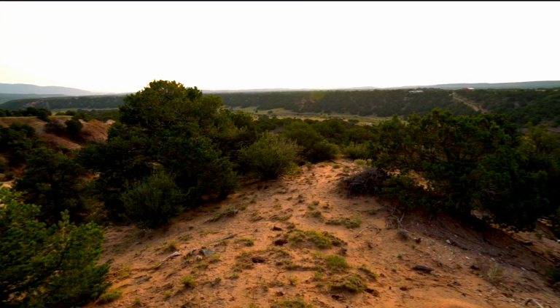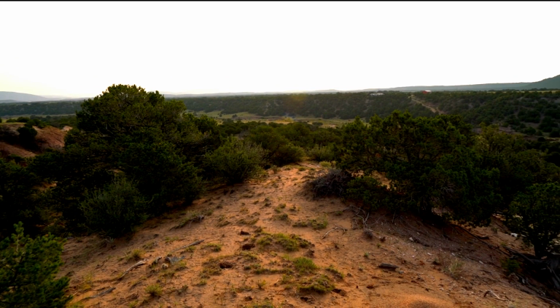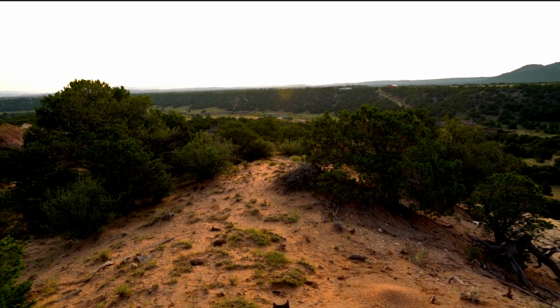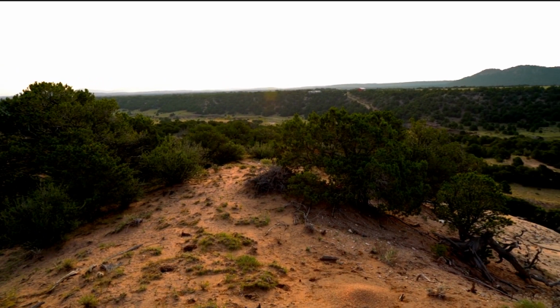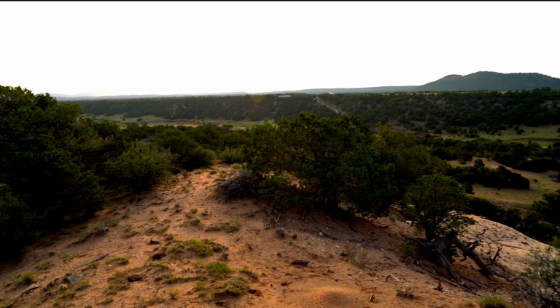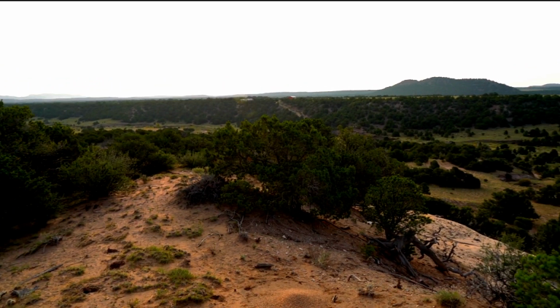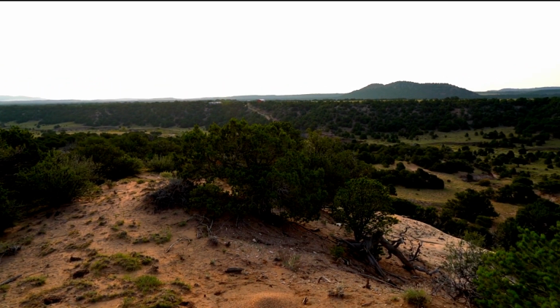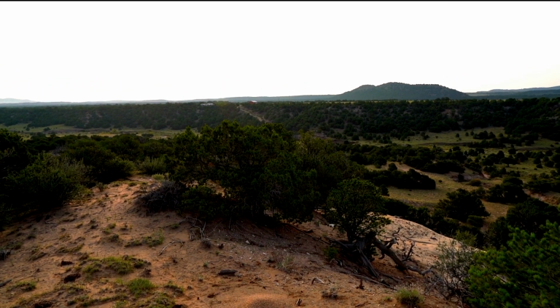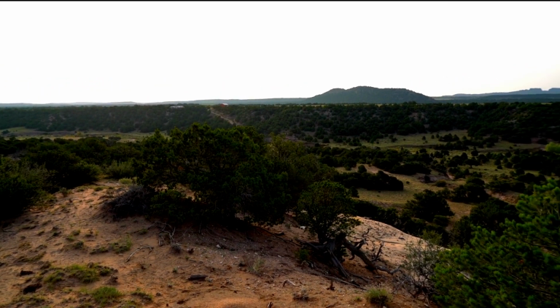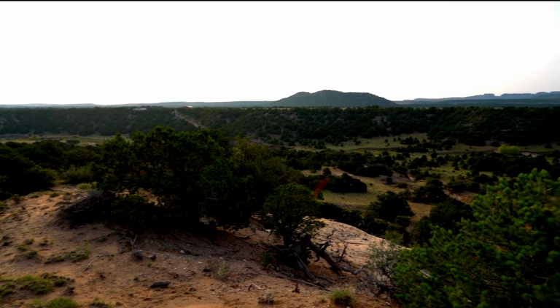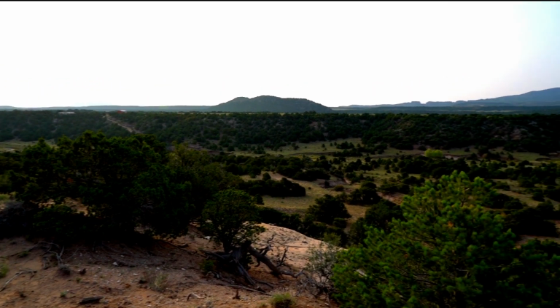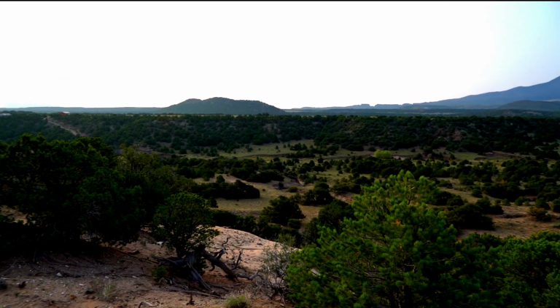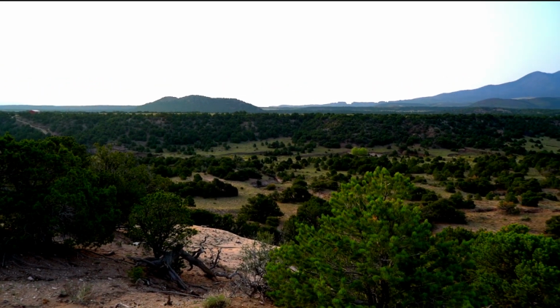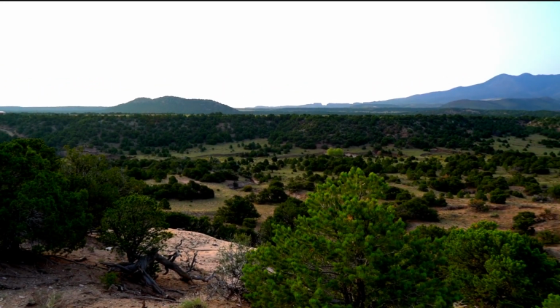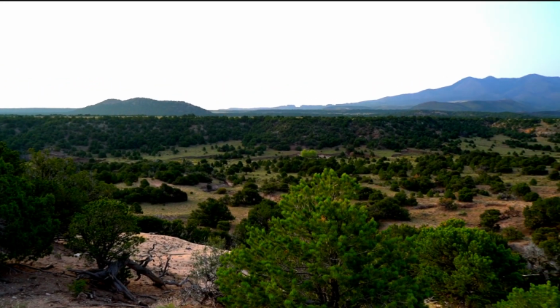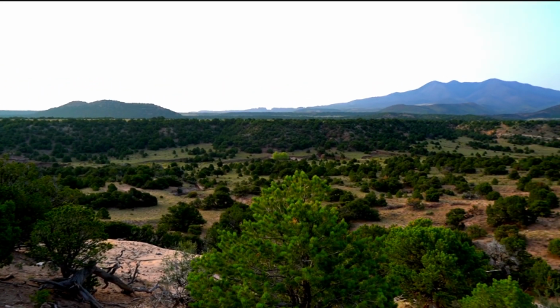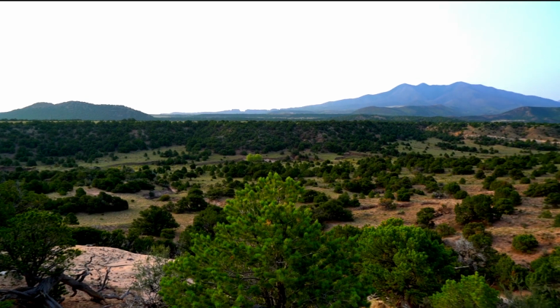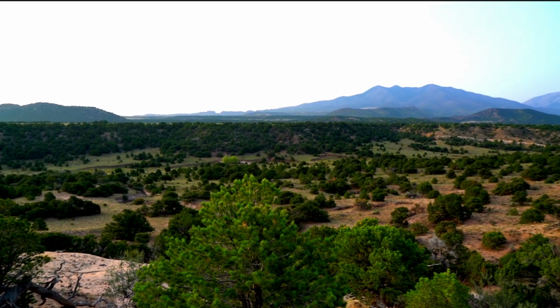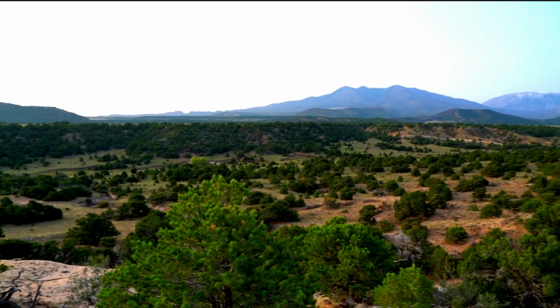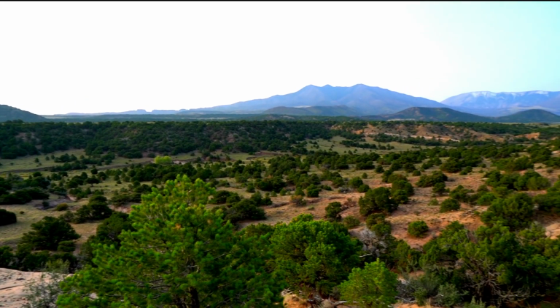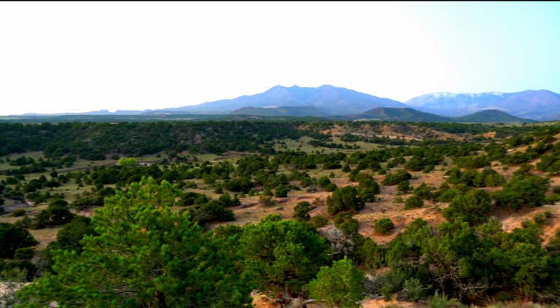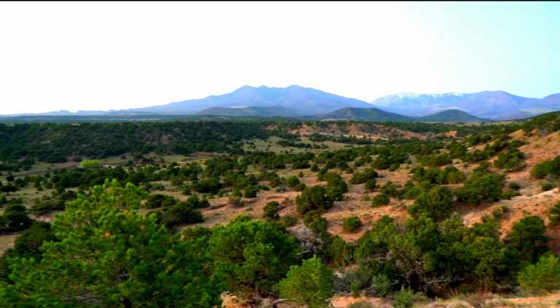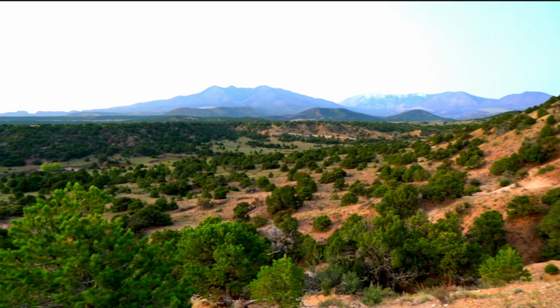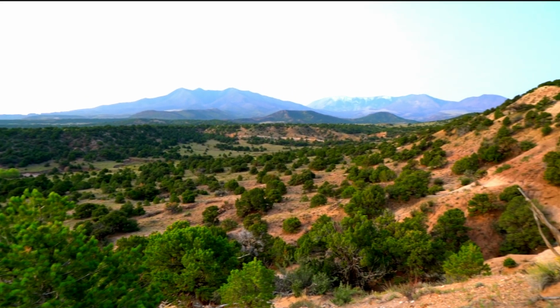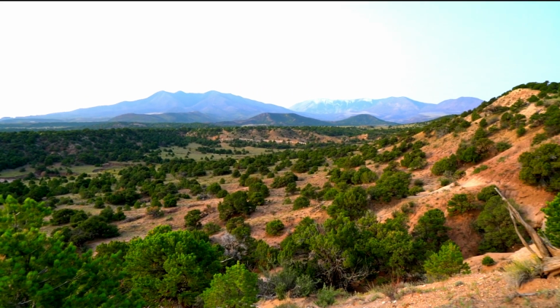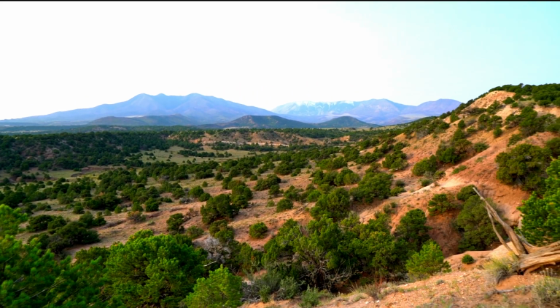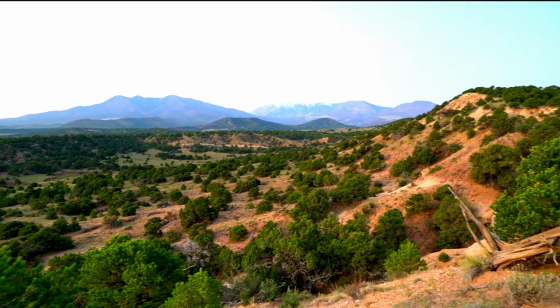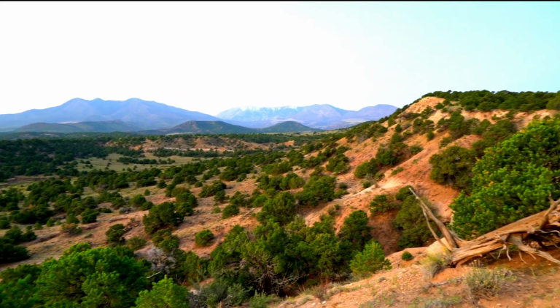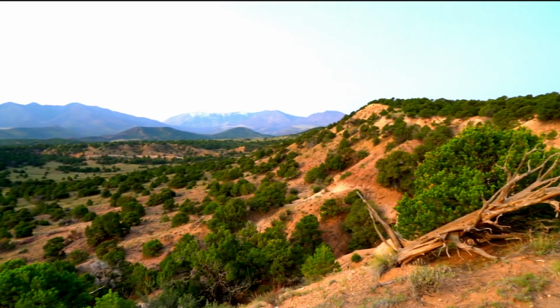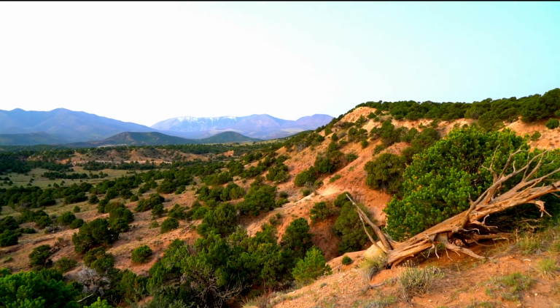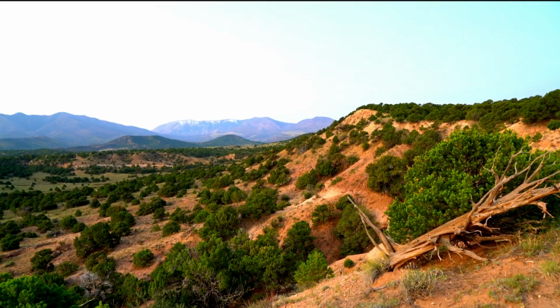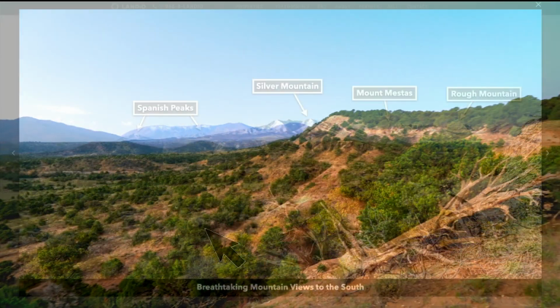Now we're looking to the east. These are the Black Hills. As we go south, you're looking at Silver Mountain, Mount Mestis, and Rough Mountain. On a clear day, the views are incredible.